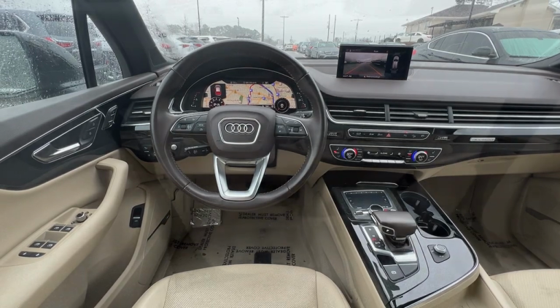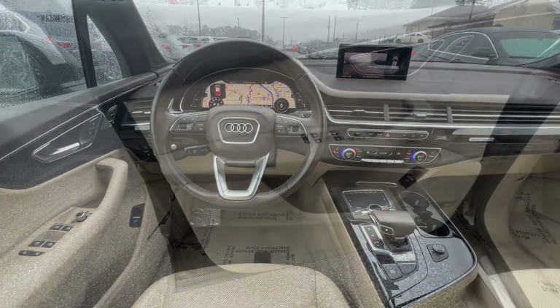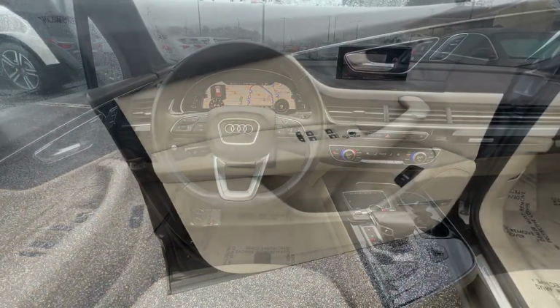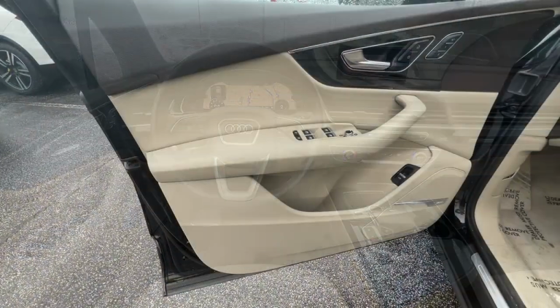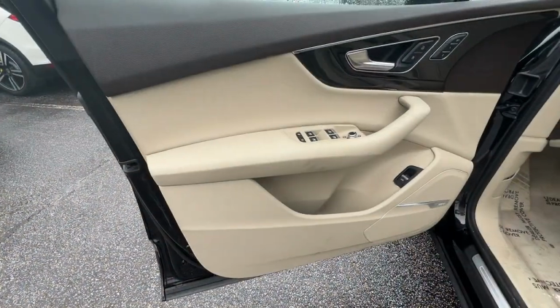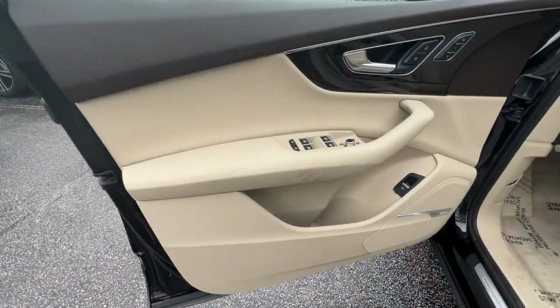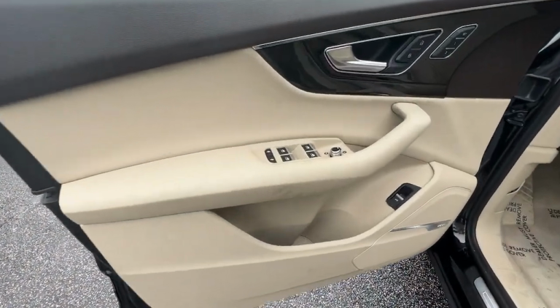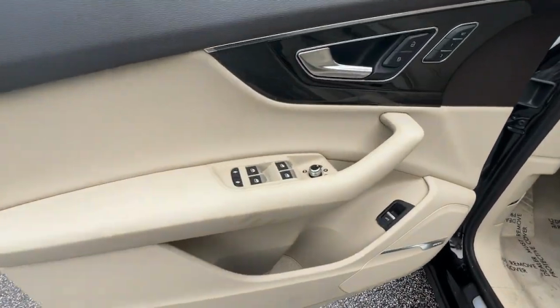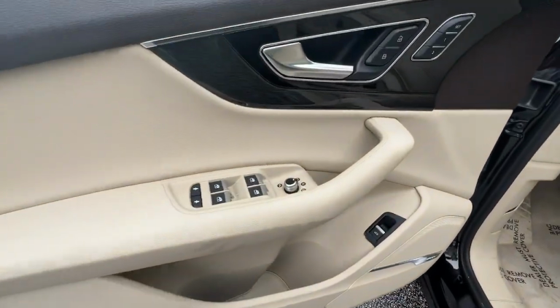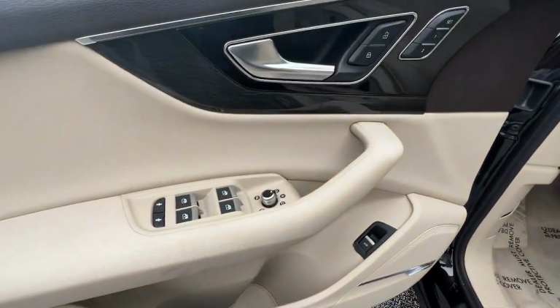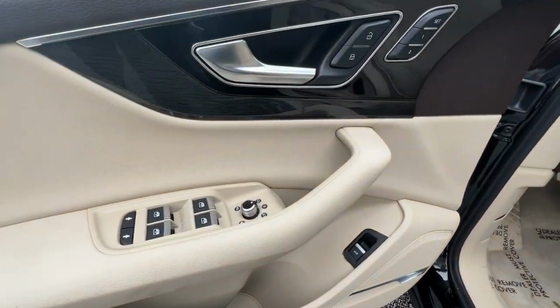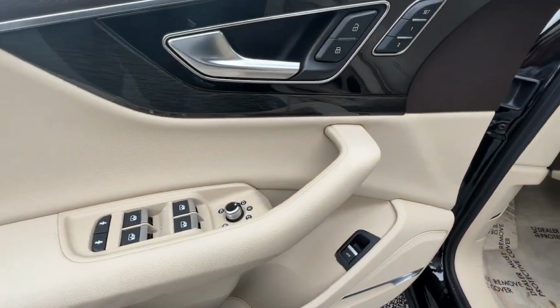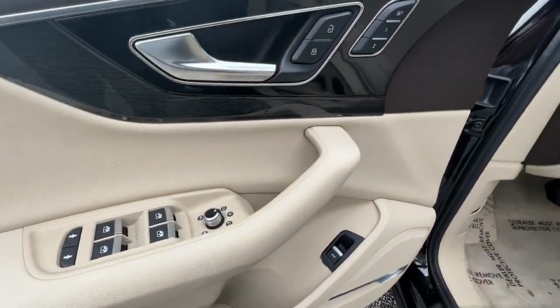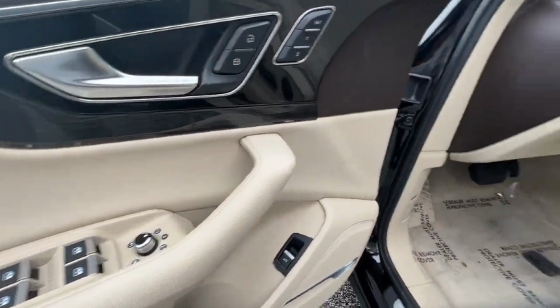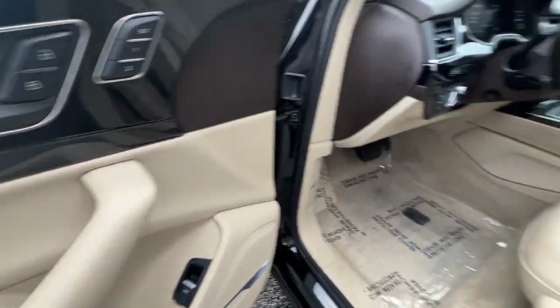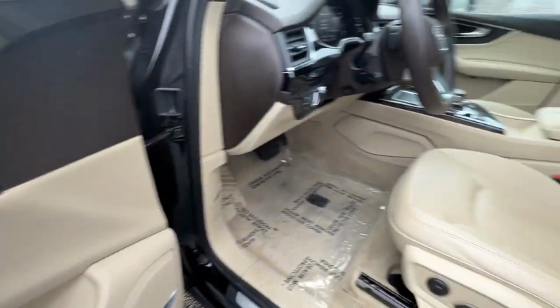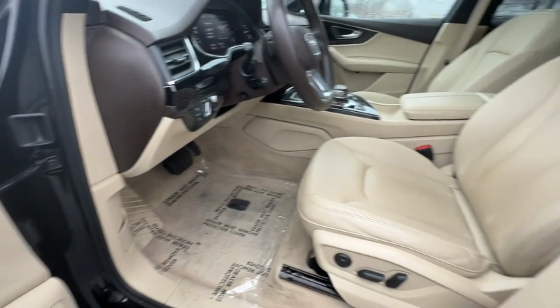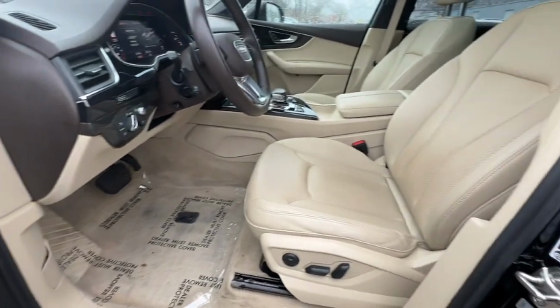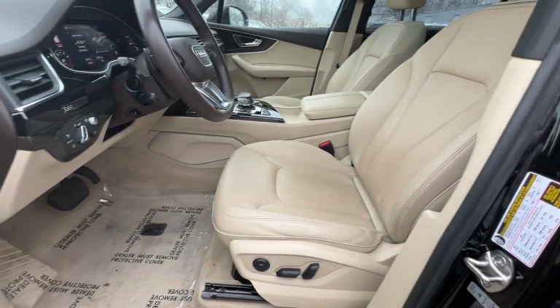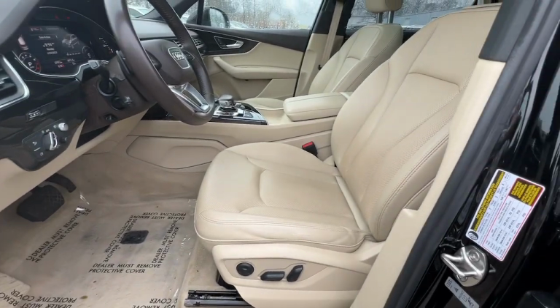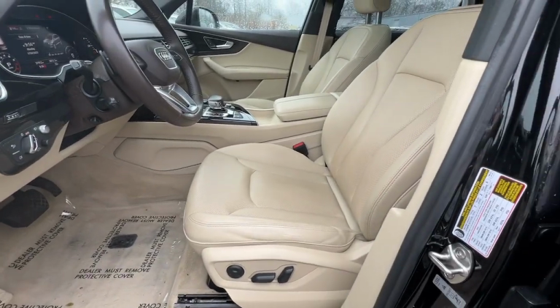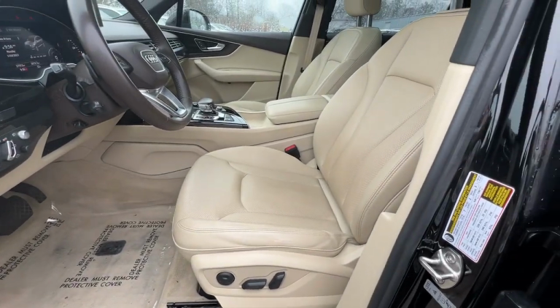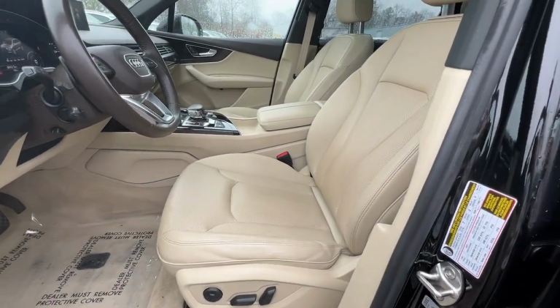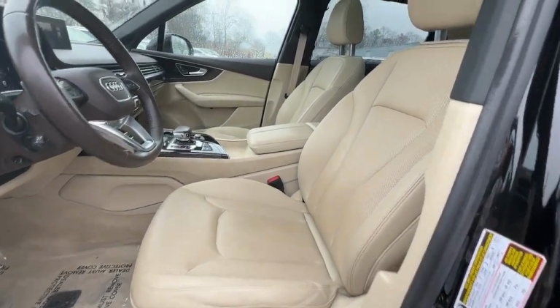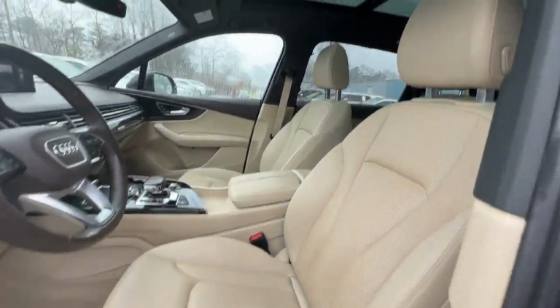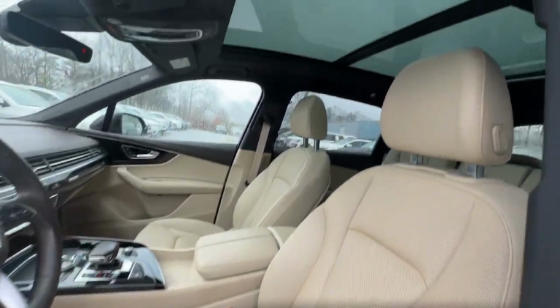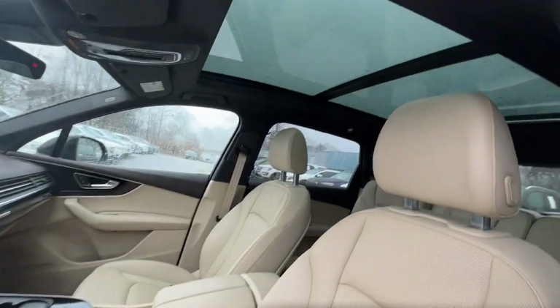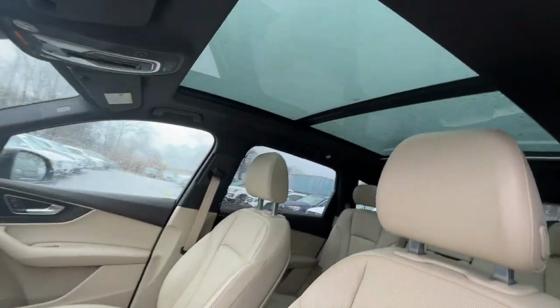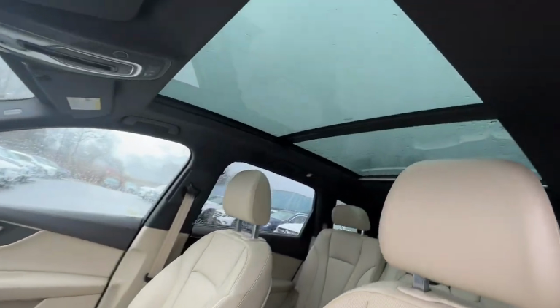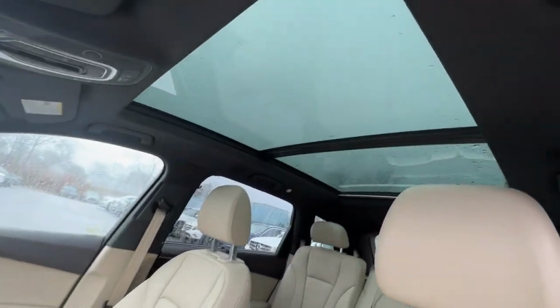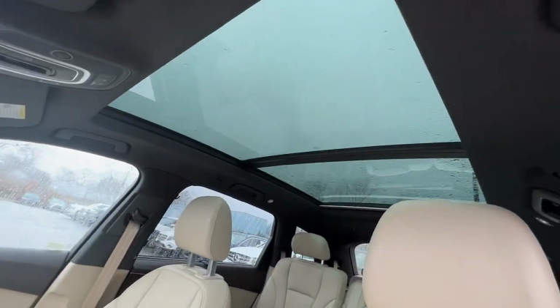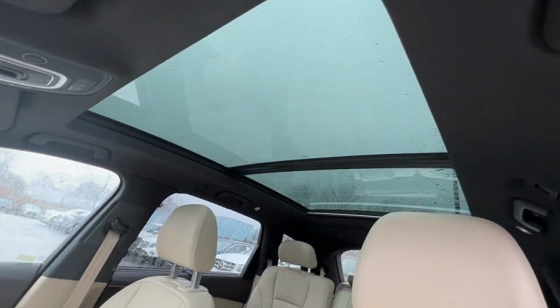Get the performance and luxury you've been longing for in this impressive Q7. Our team will give you an outstanding test drive experience. Stop in today.